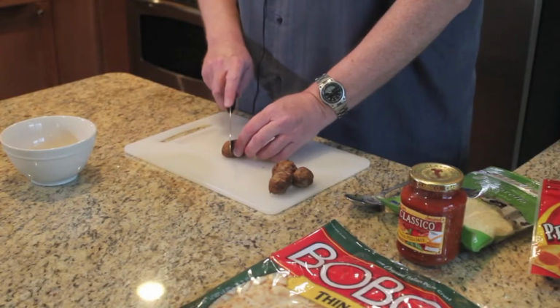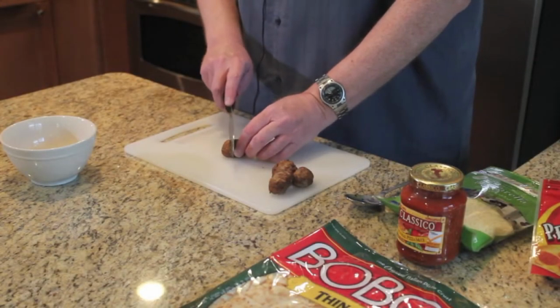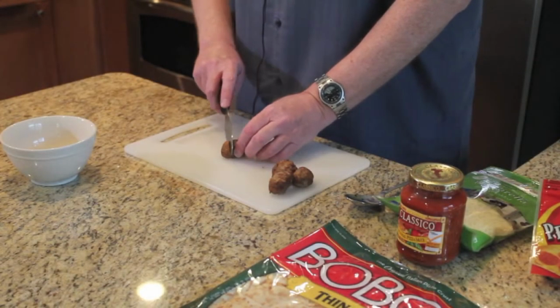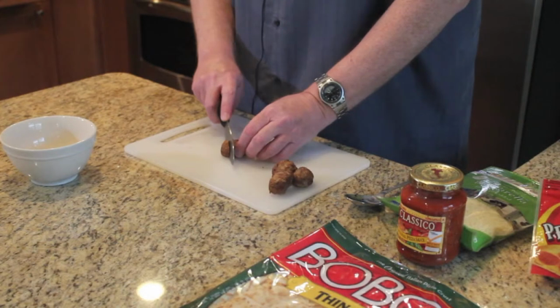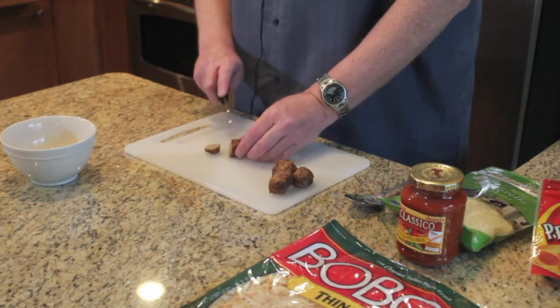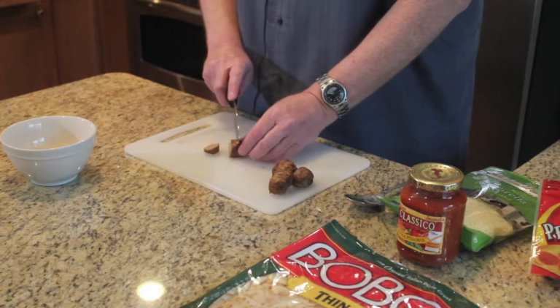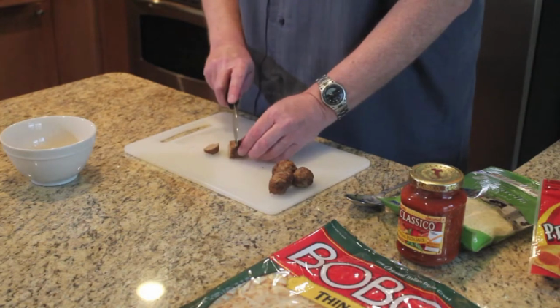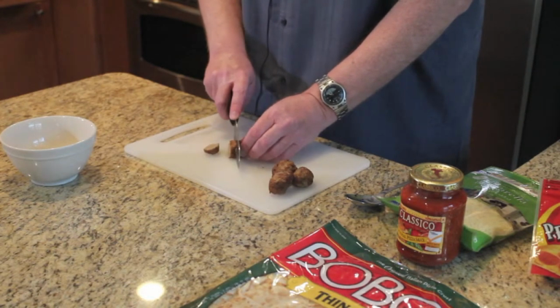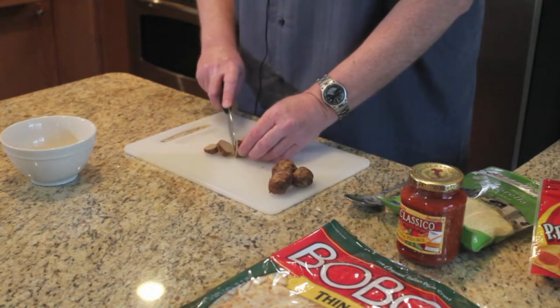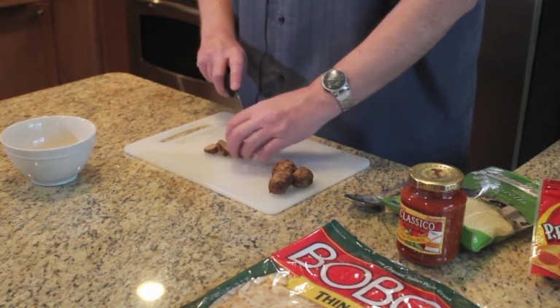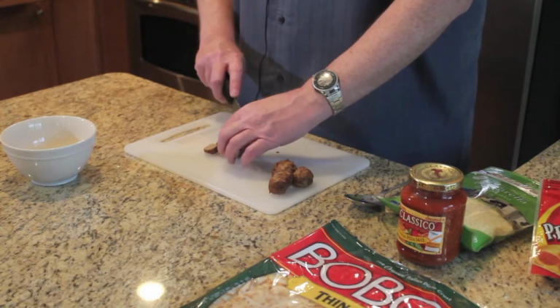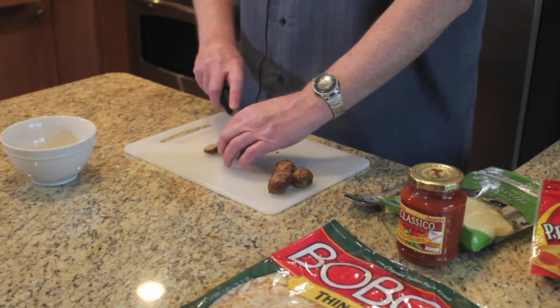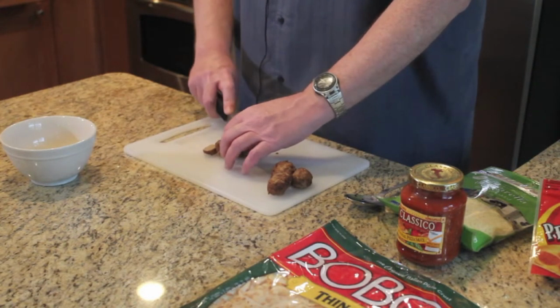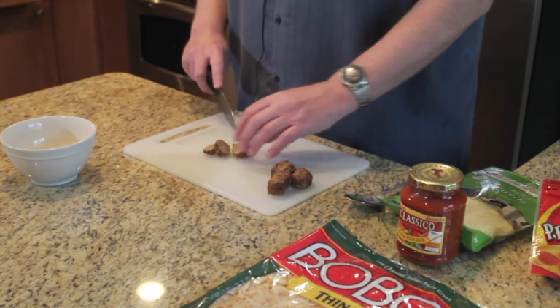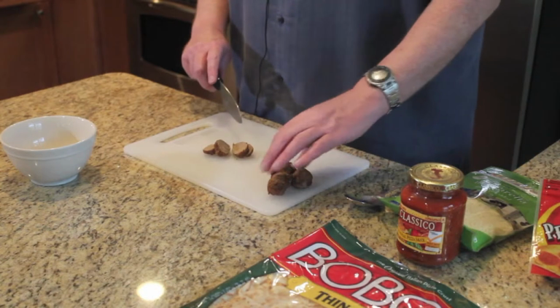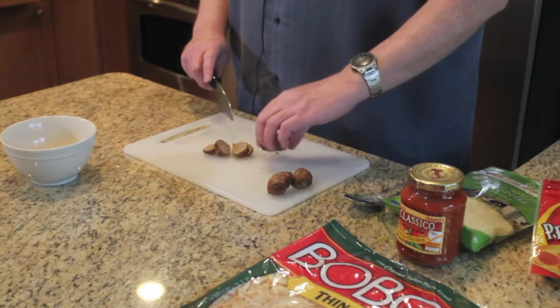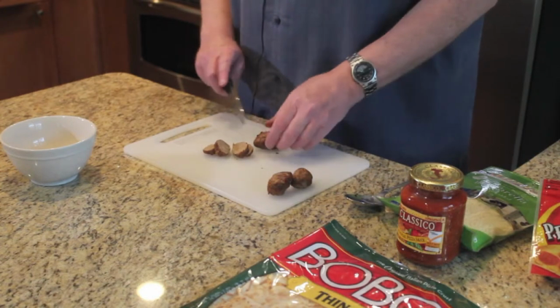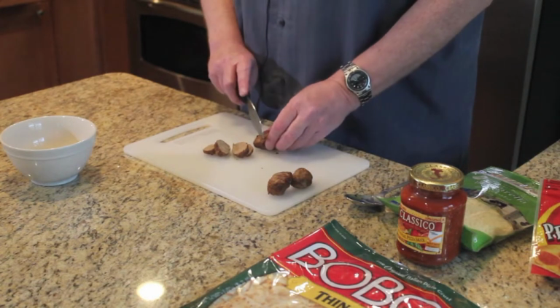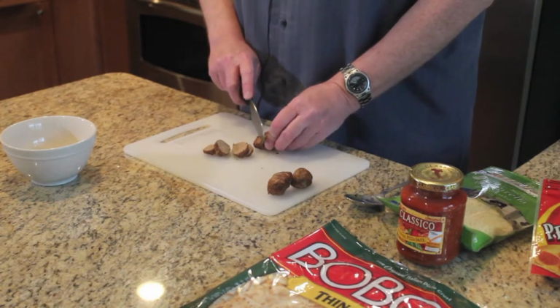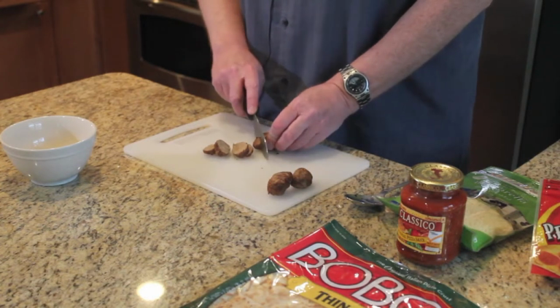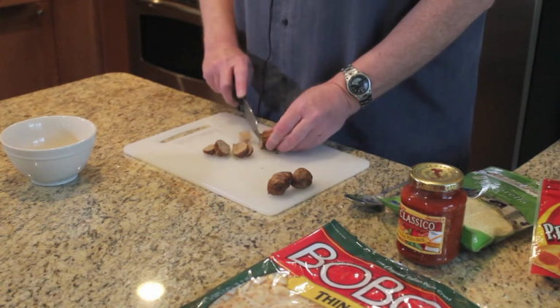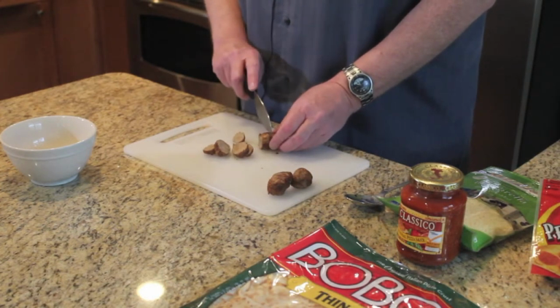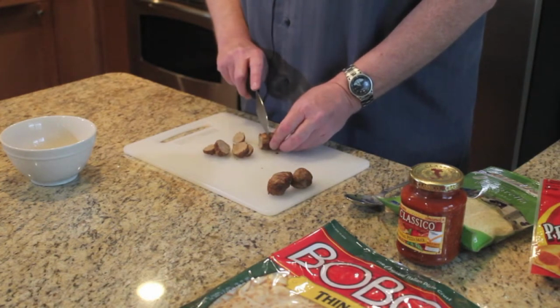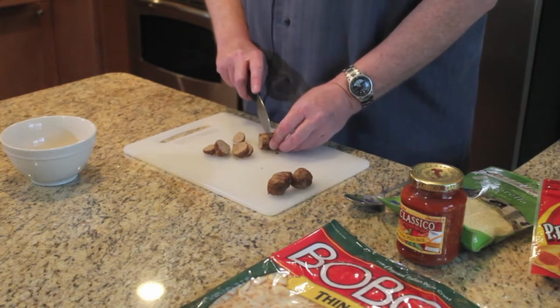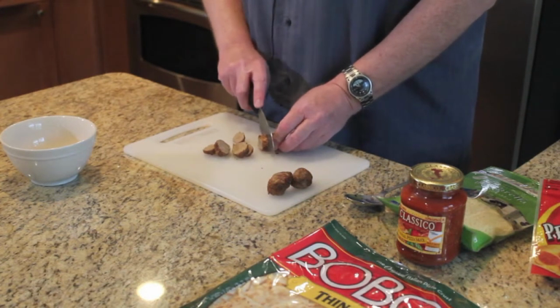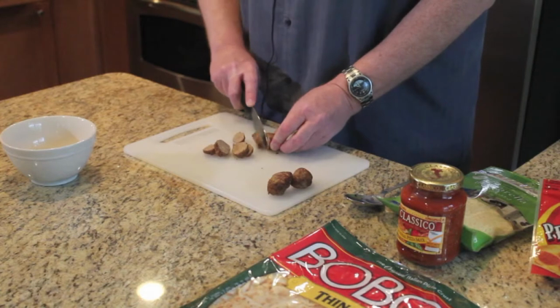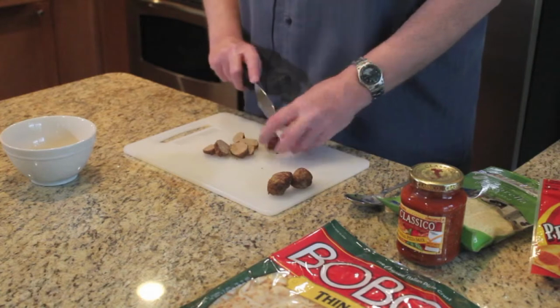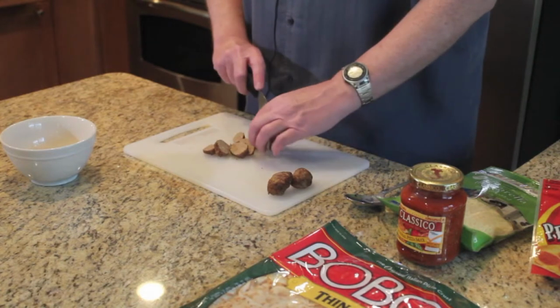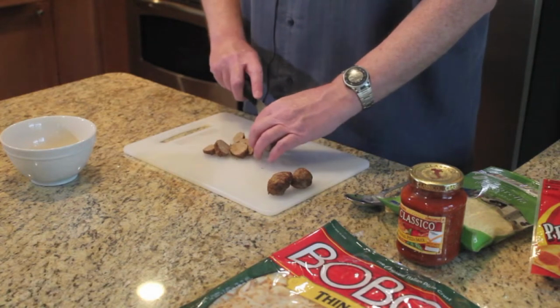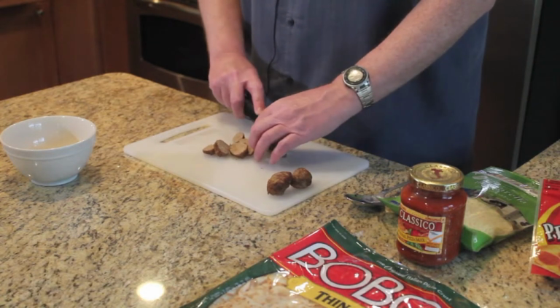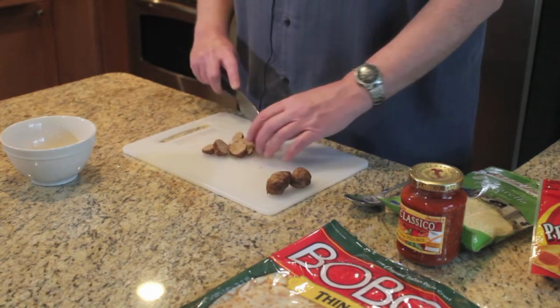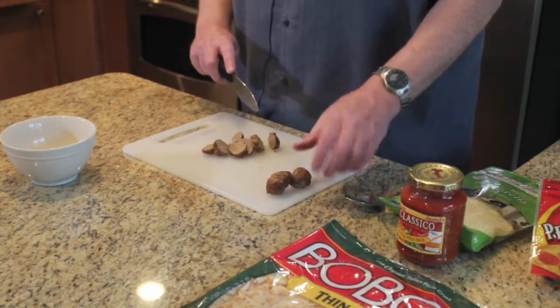The first thing I'm cutting up here is actually one of my favorite pizza toppings. It looks on the pizza like sausage, but these are actually chicken teriyaki meatballs that I purchased at Costco, and they make a great substitute for Italian sausage on a pizza.